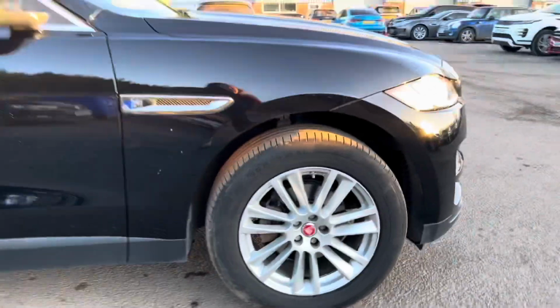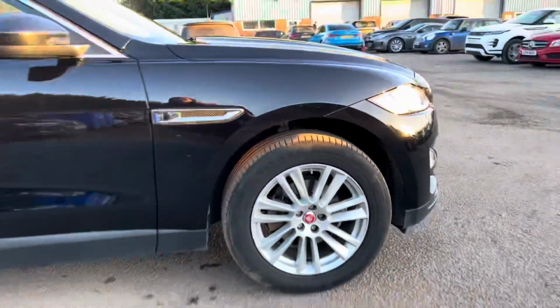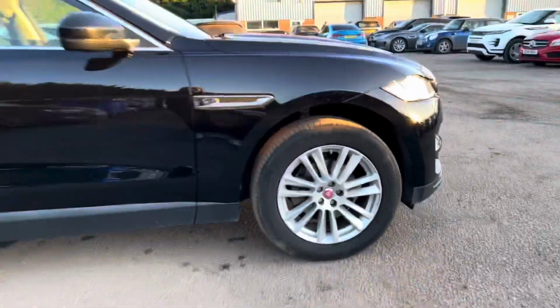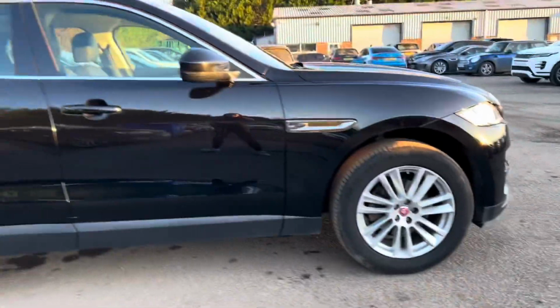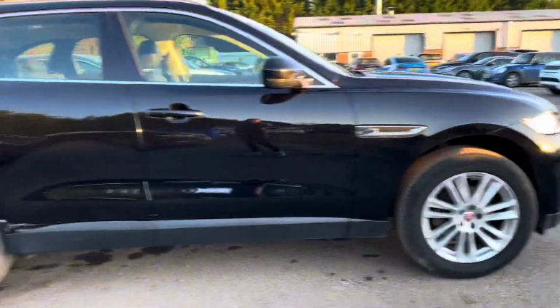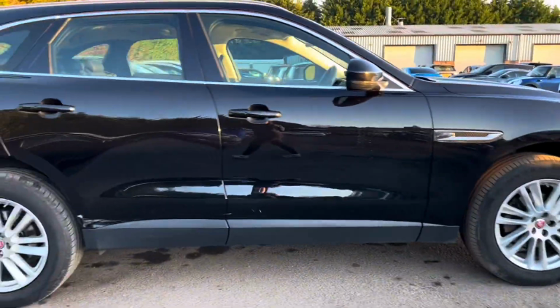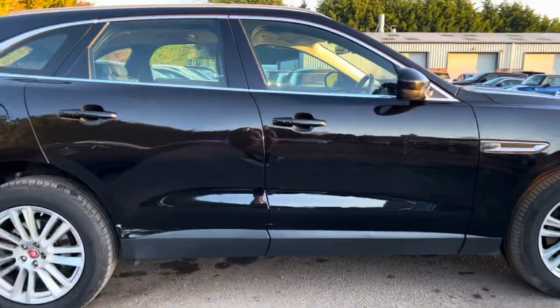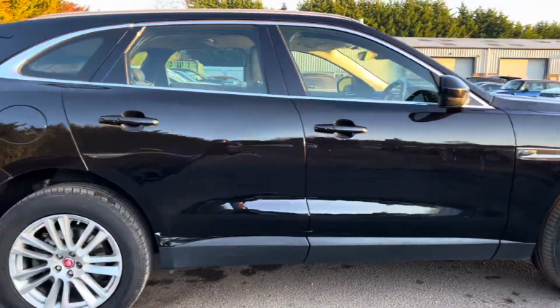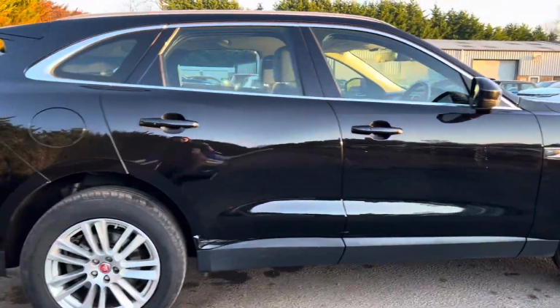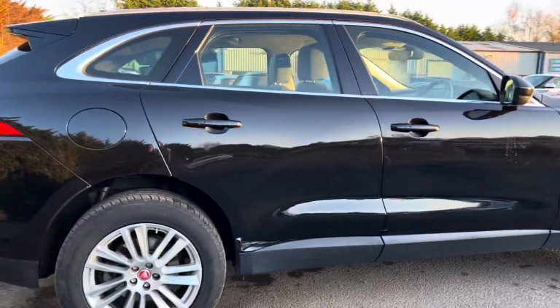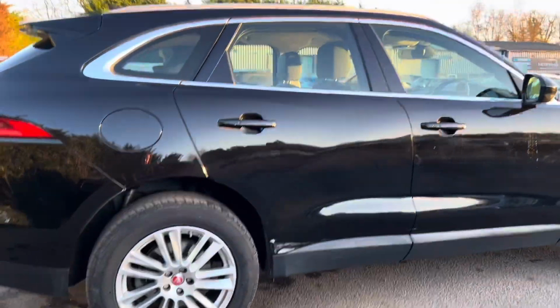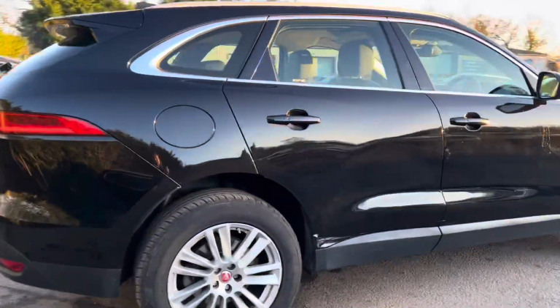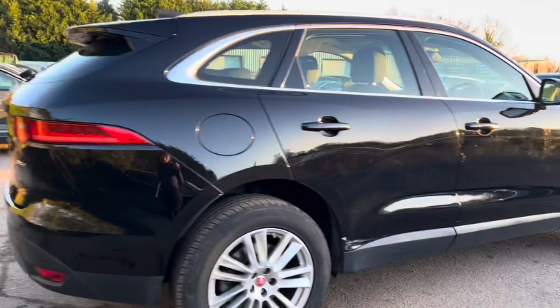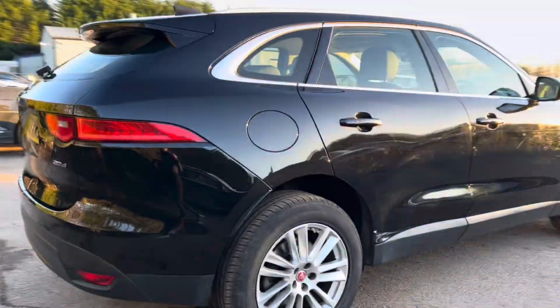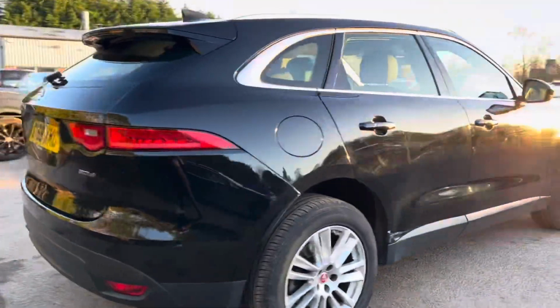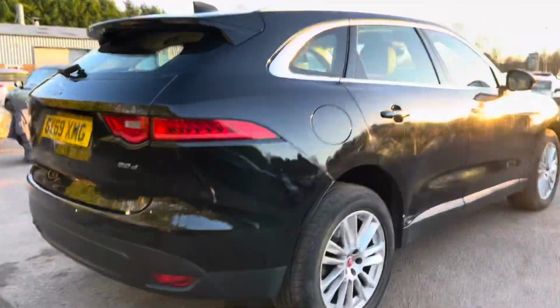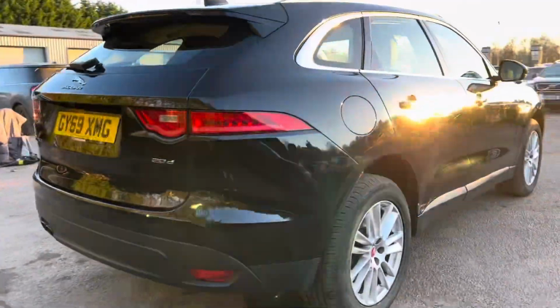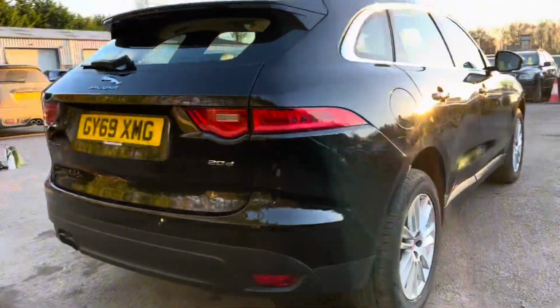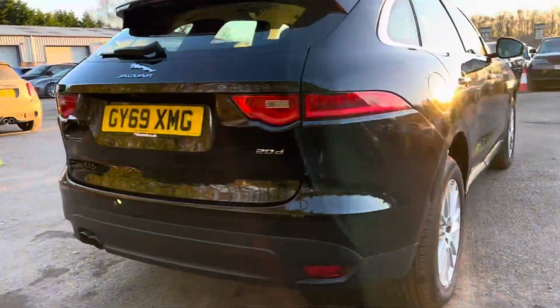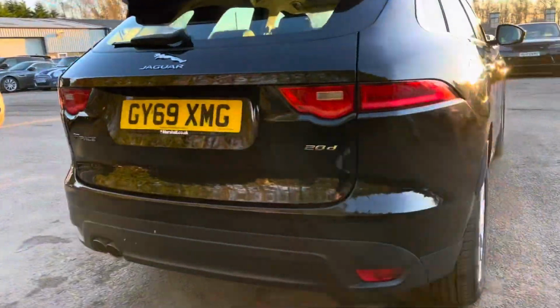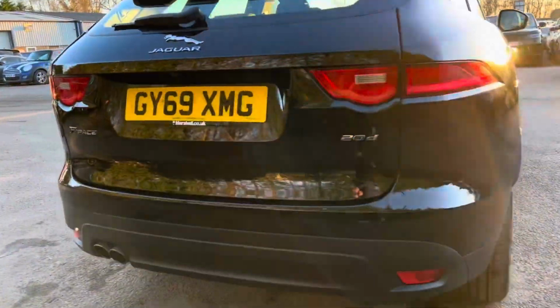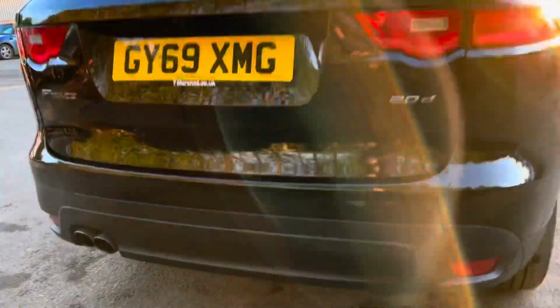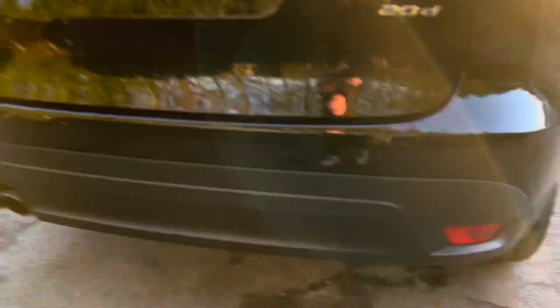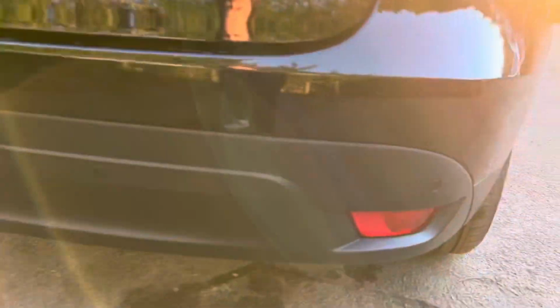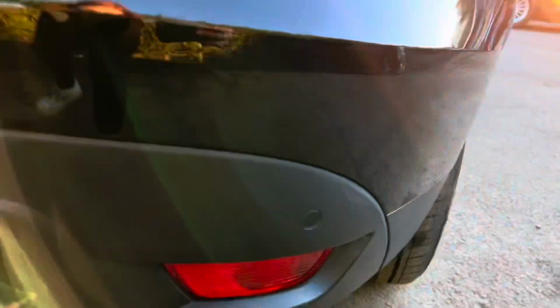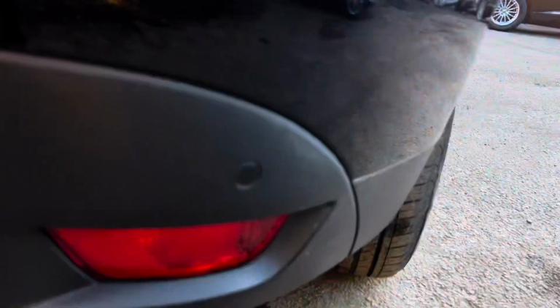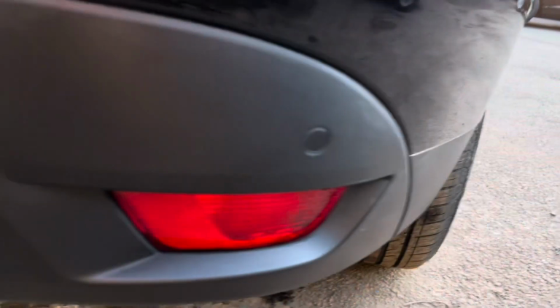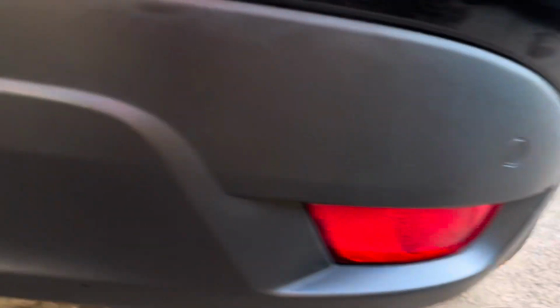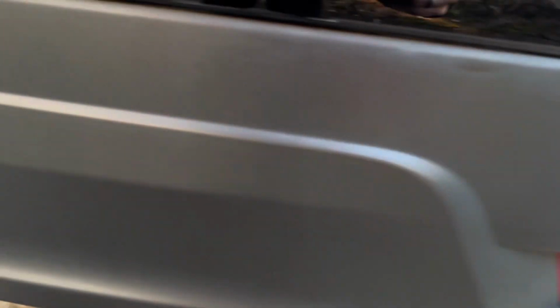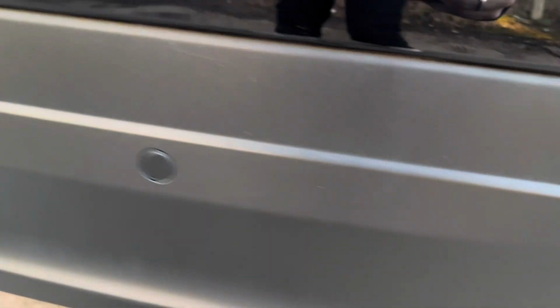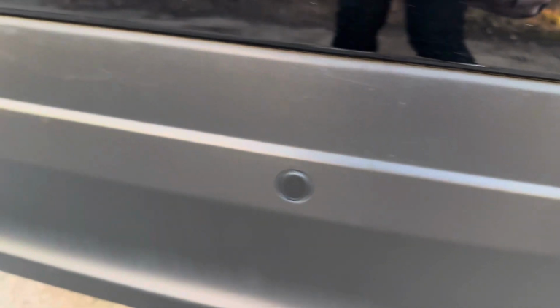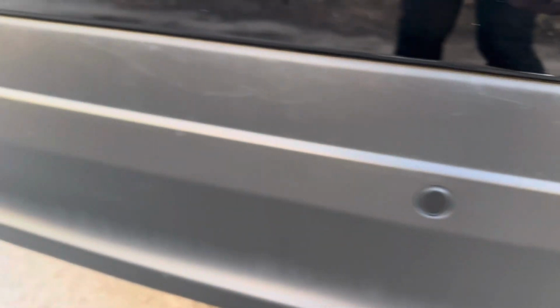We then start to make our way around the rest of the car. As we come round to the back of the car, you can see just coming across here, we have rear park distance.